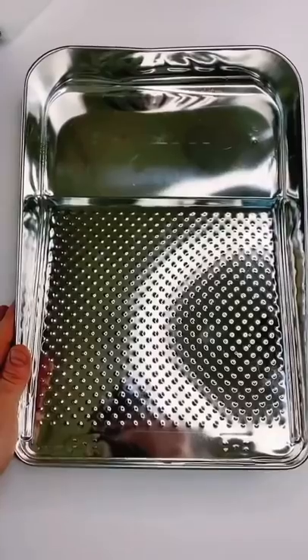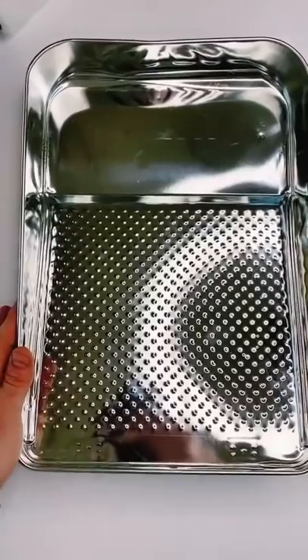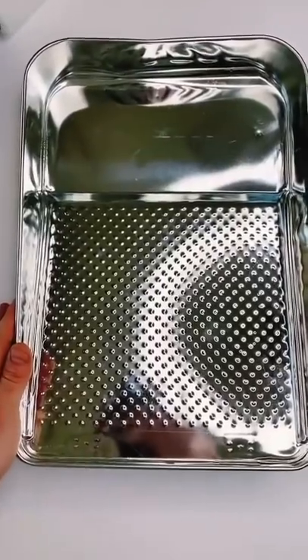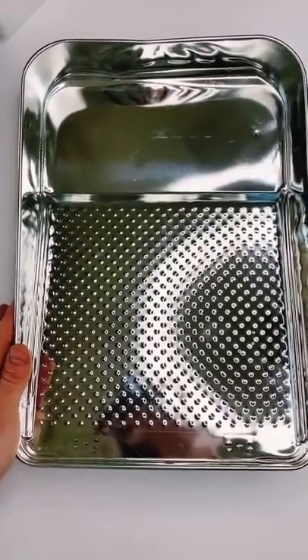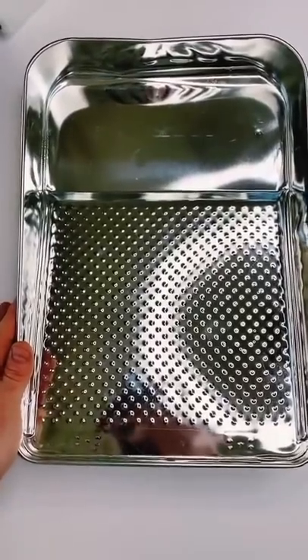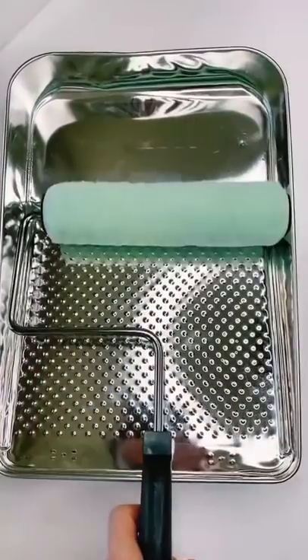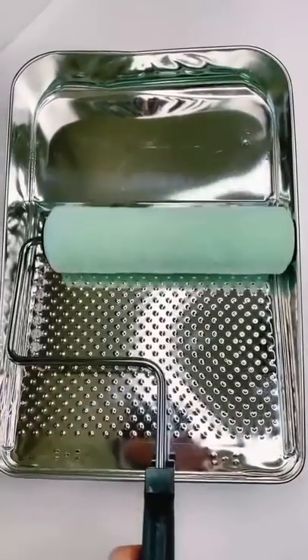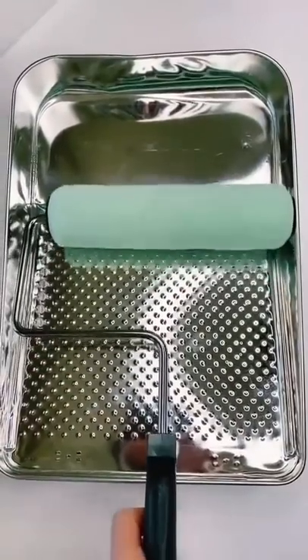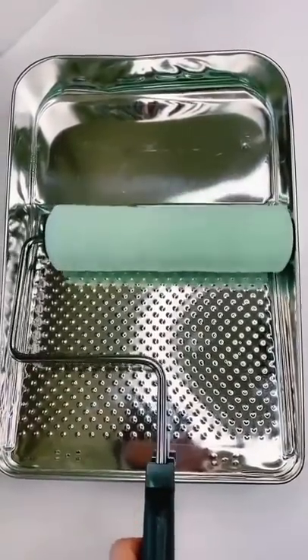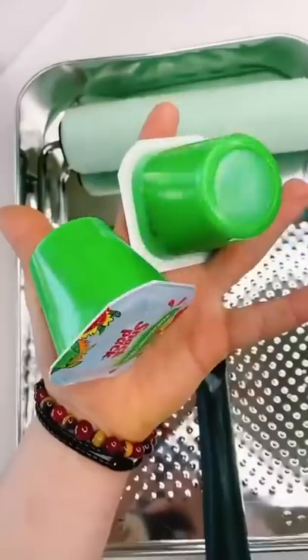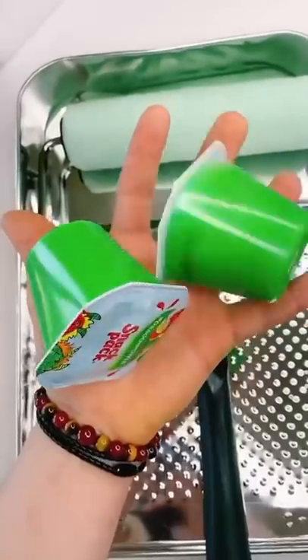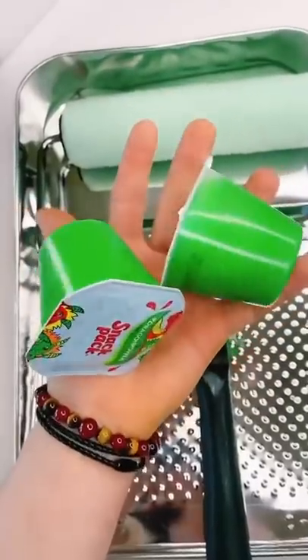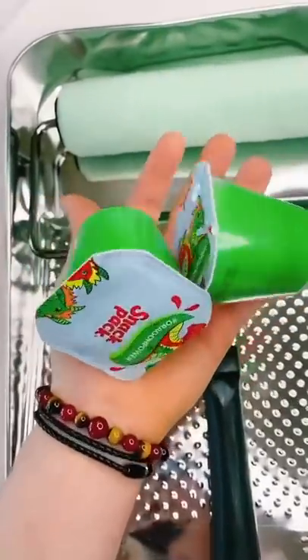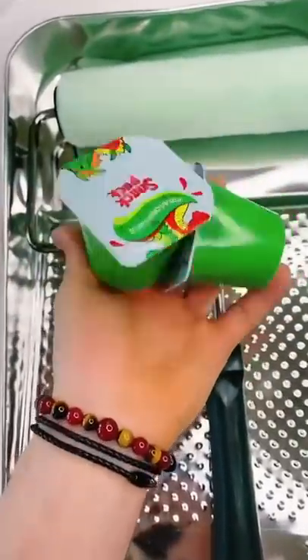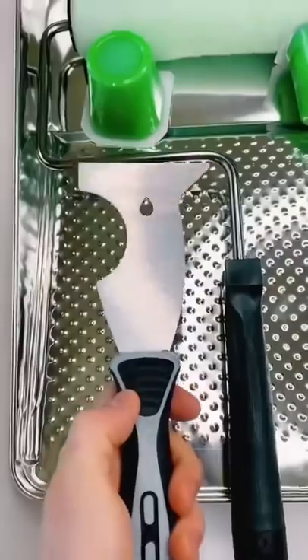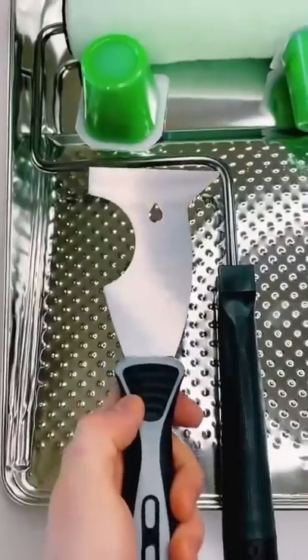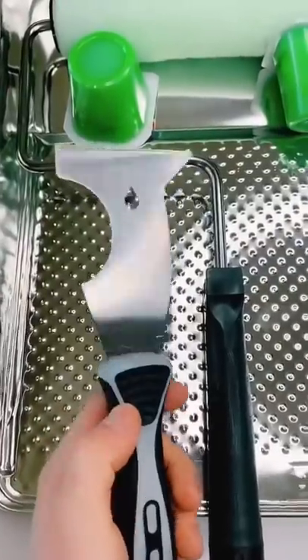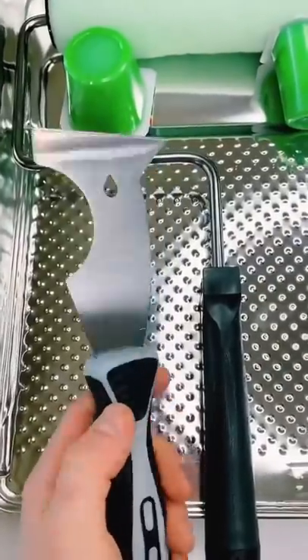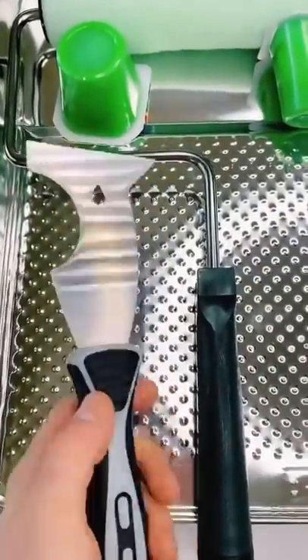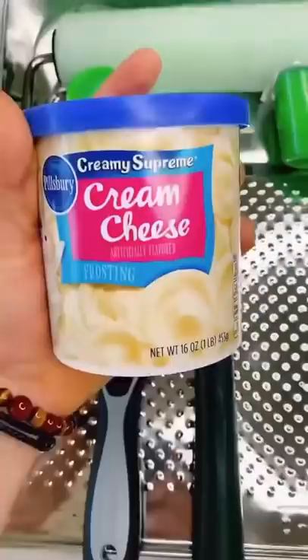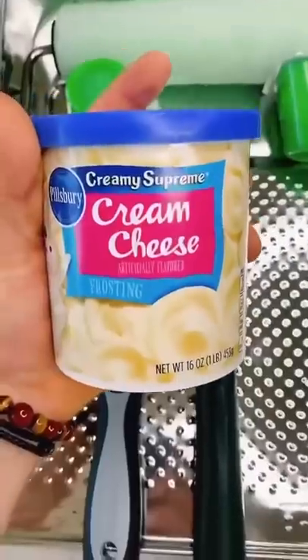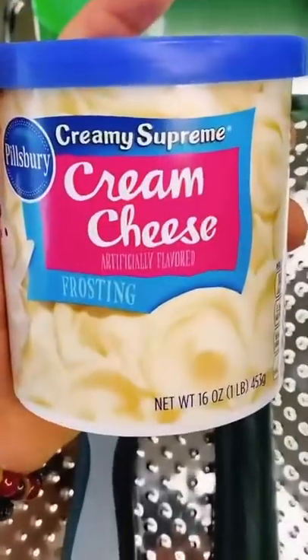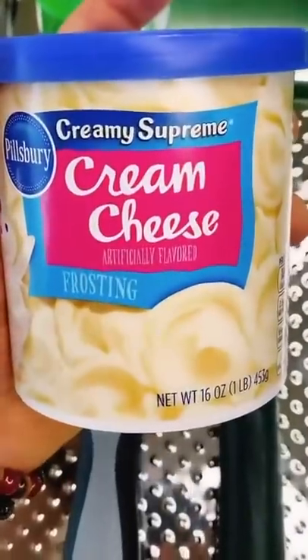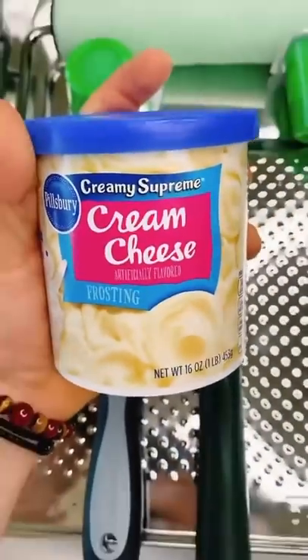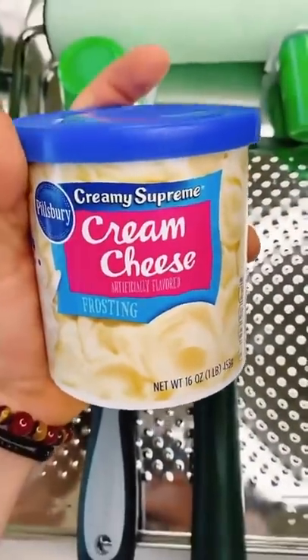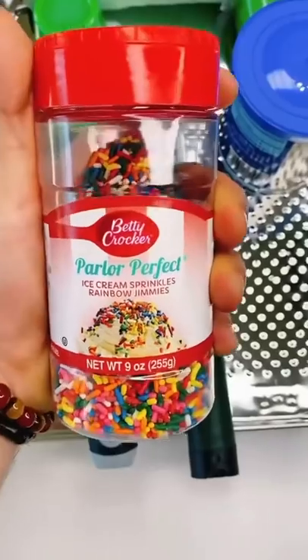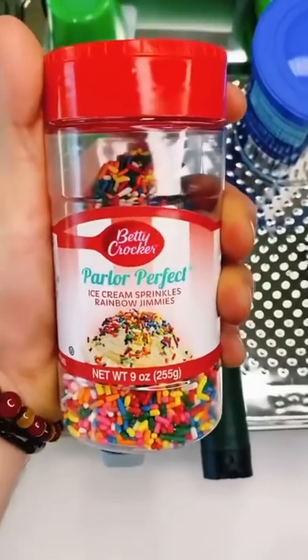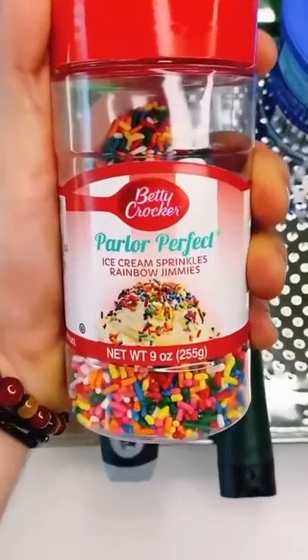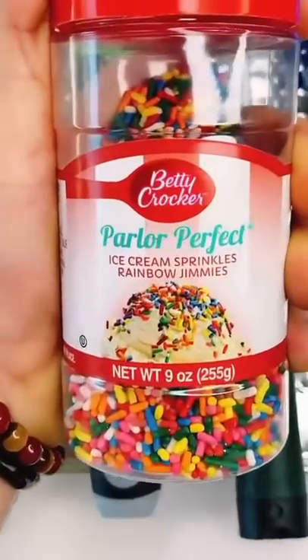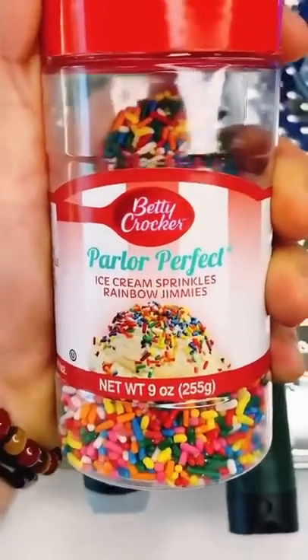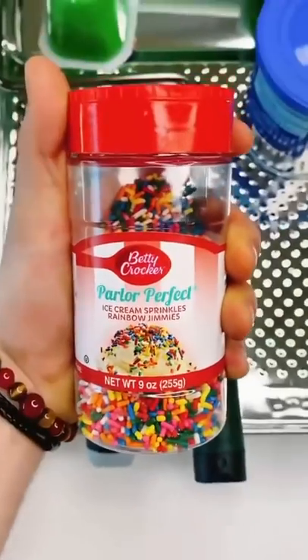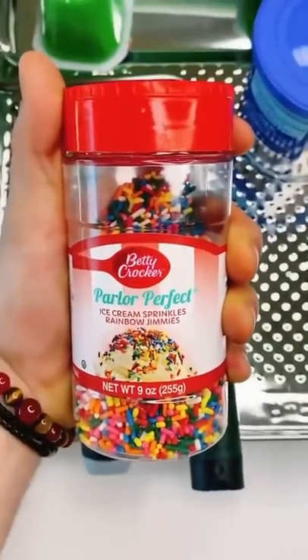You need a paint pan, a paint roller, green pudding, a paint squeegee thing, some of that cream, and your boy never forgets the rainbow jimmies.